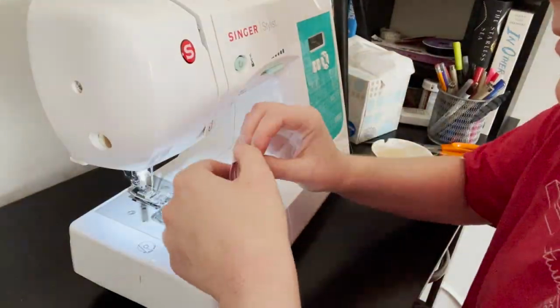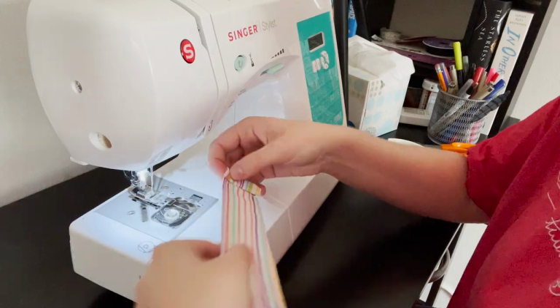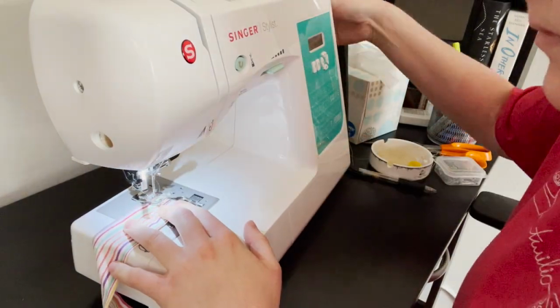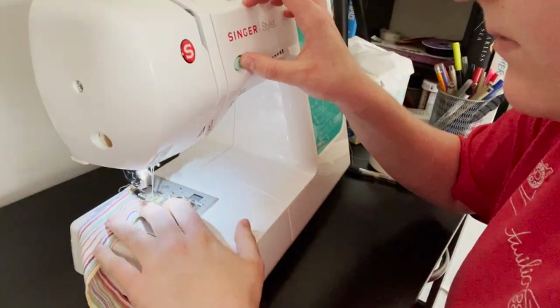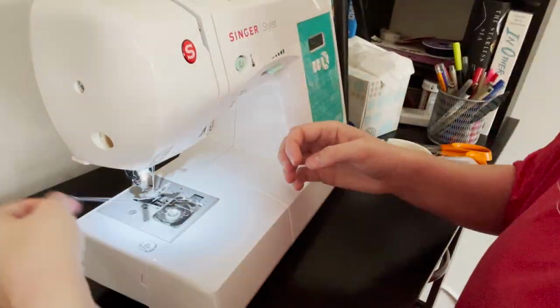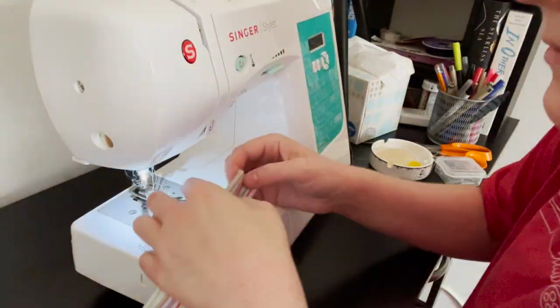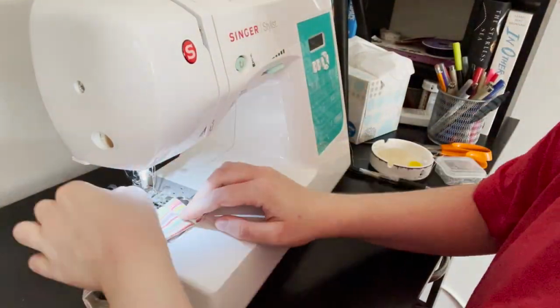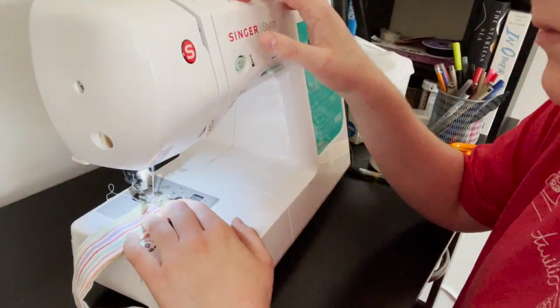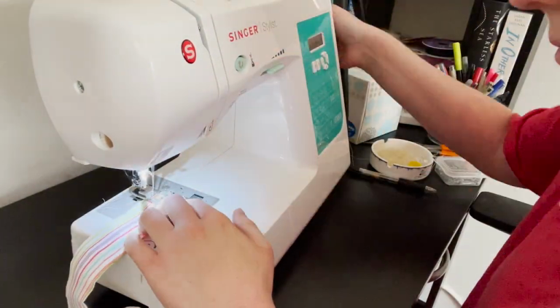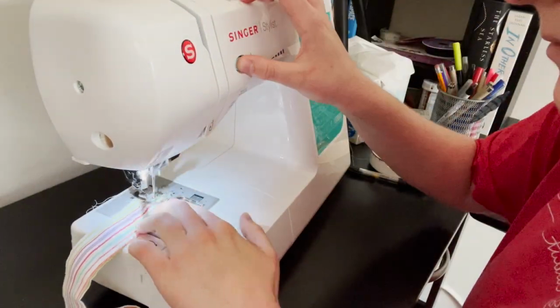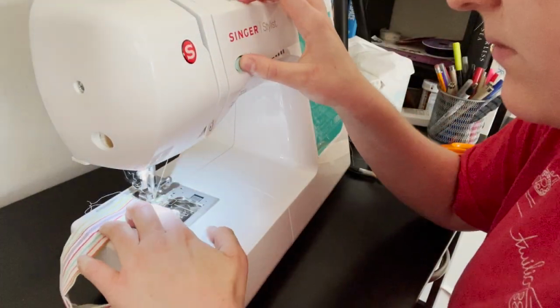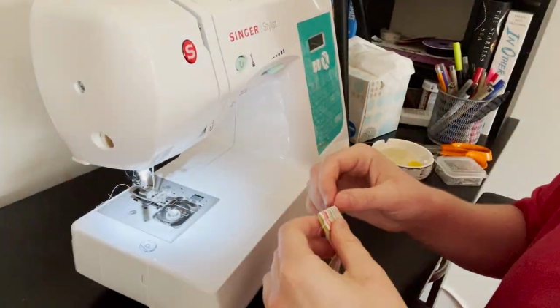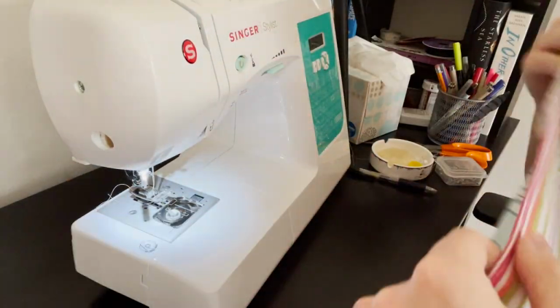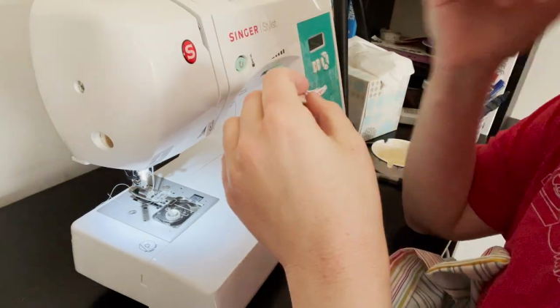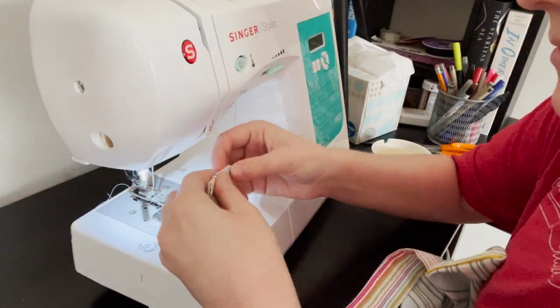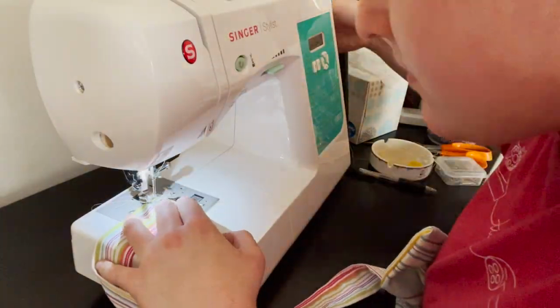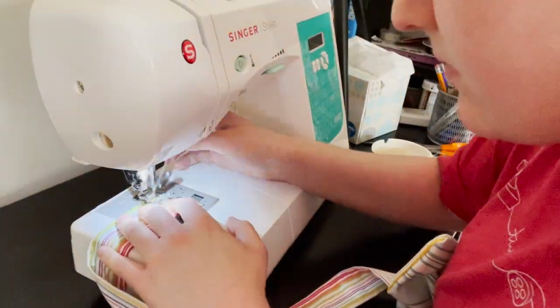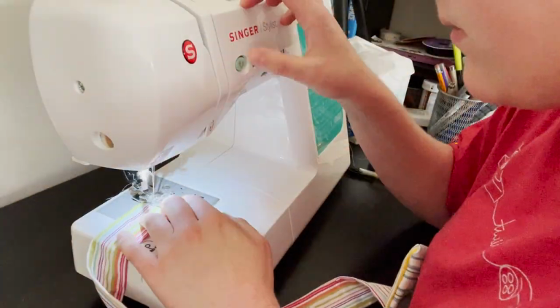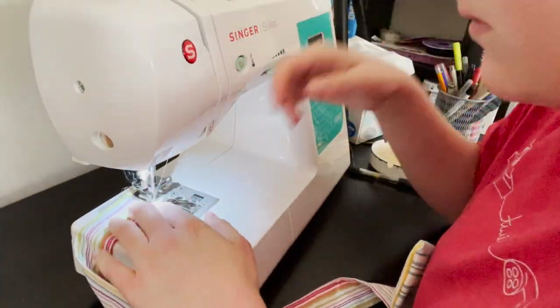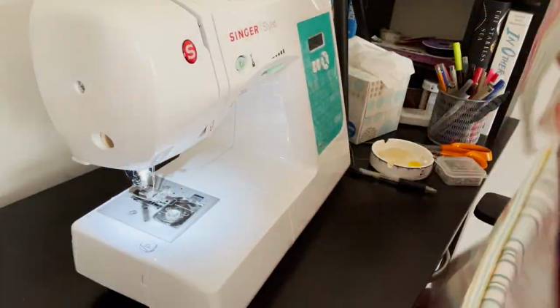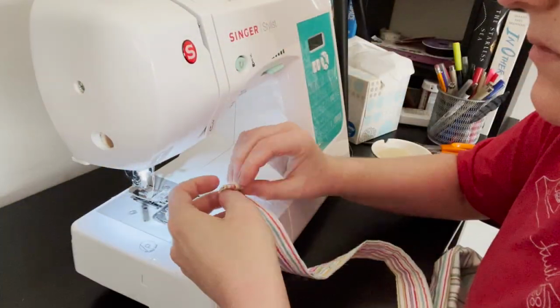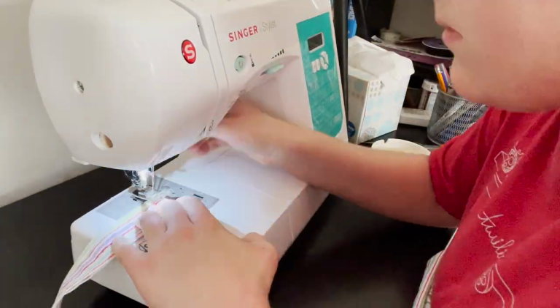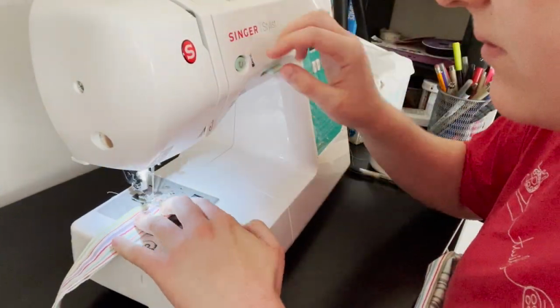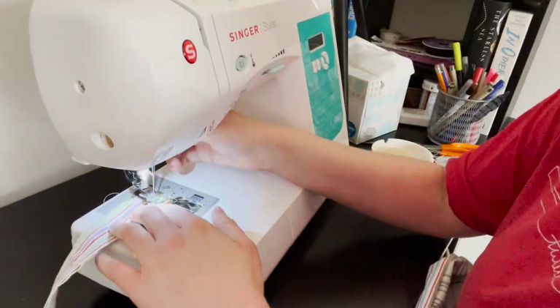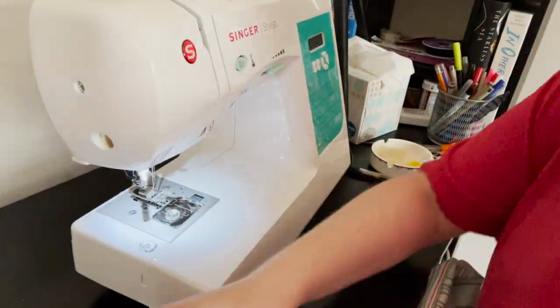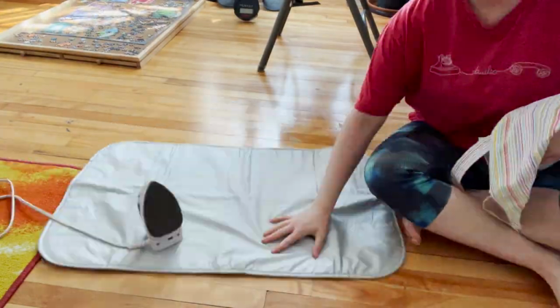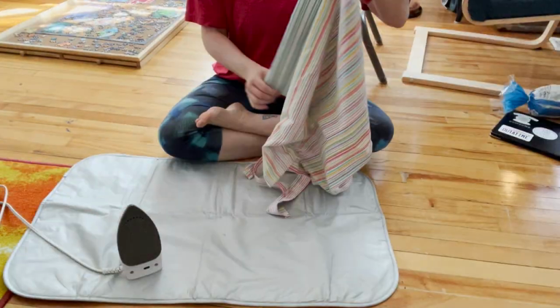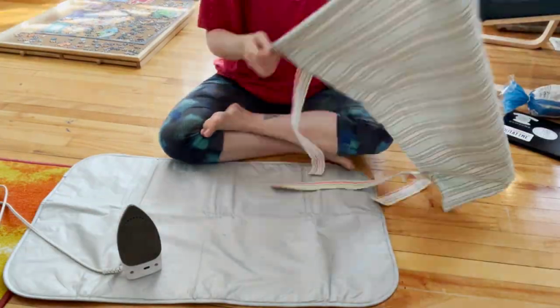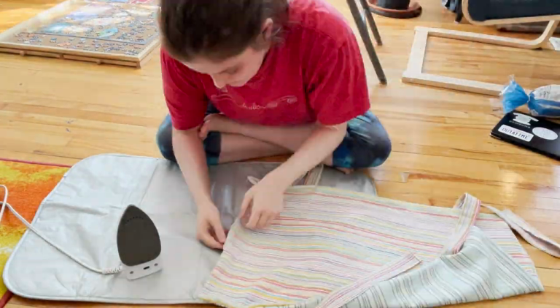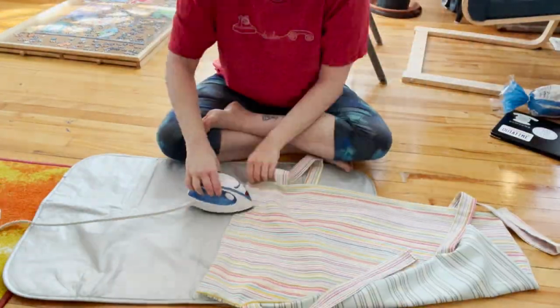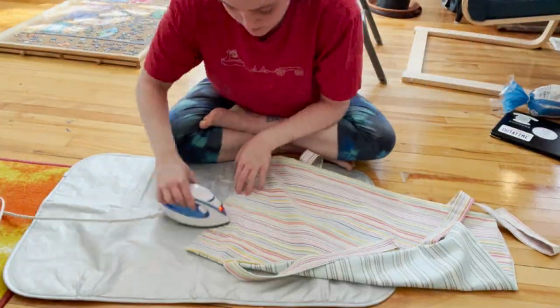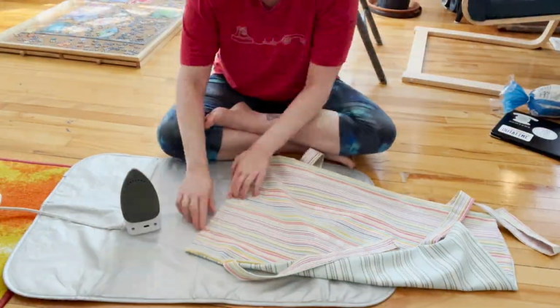I finished off the straps by turning the raw edge under twice and stitching it in place. I then gave my cover a nice ironing.